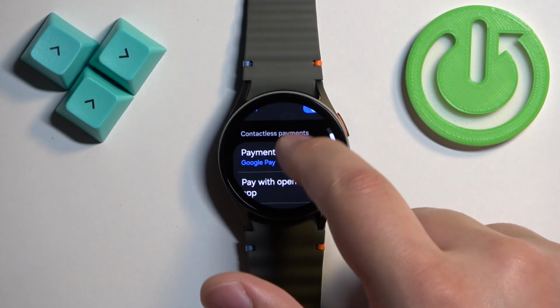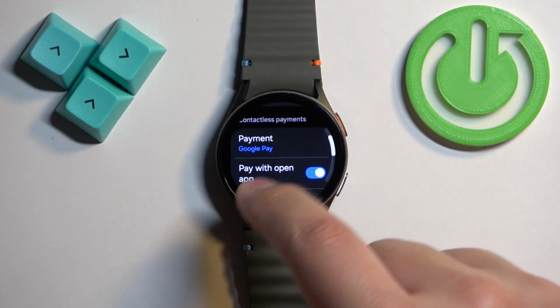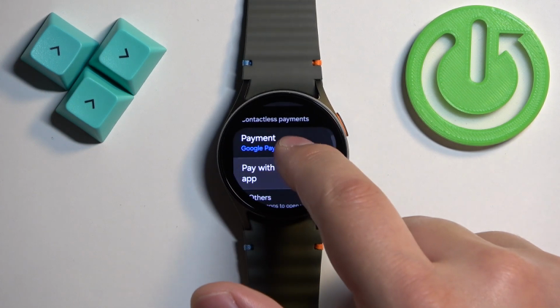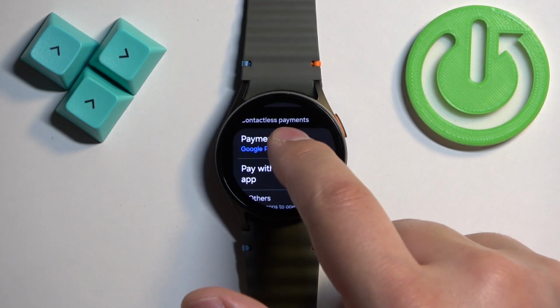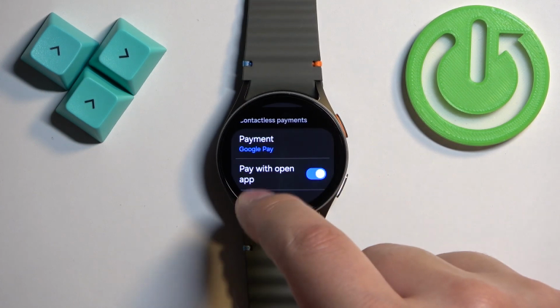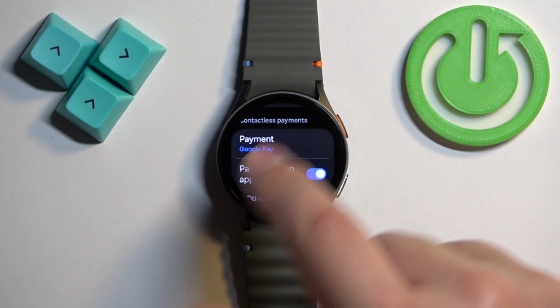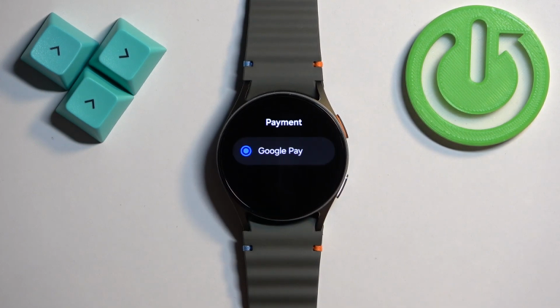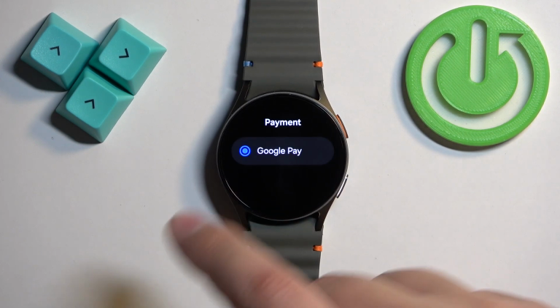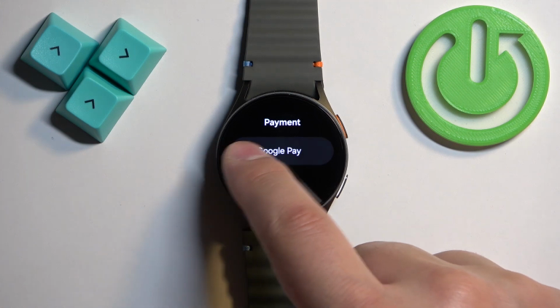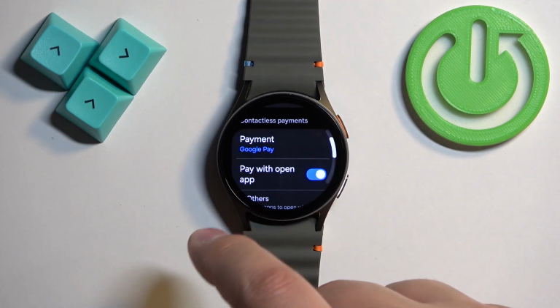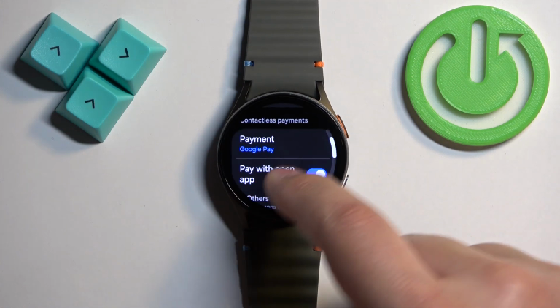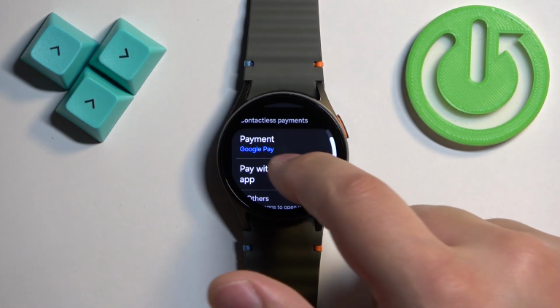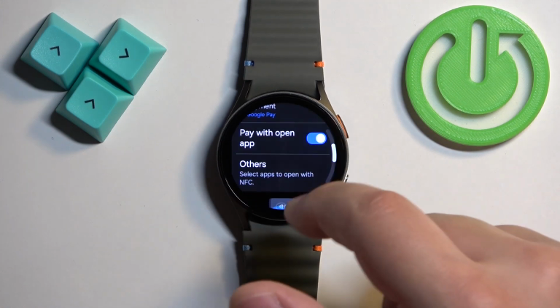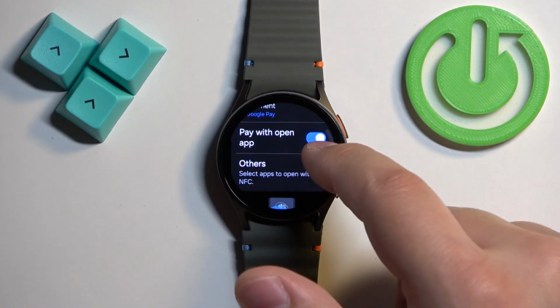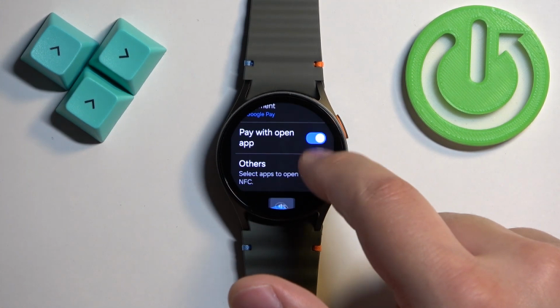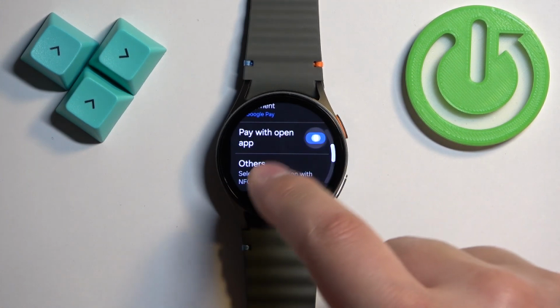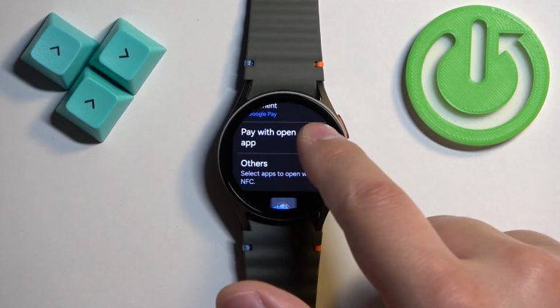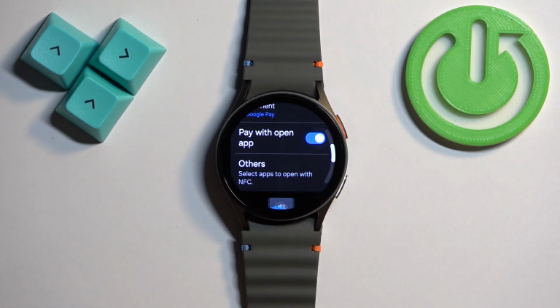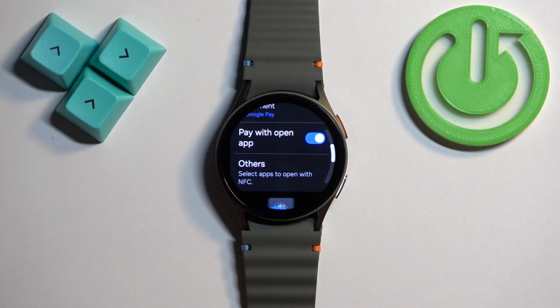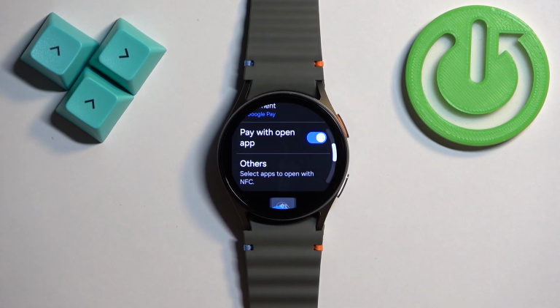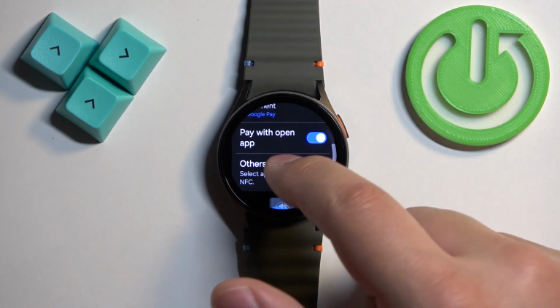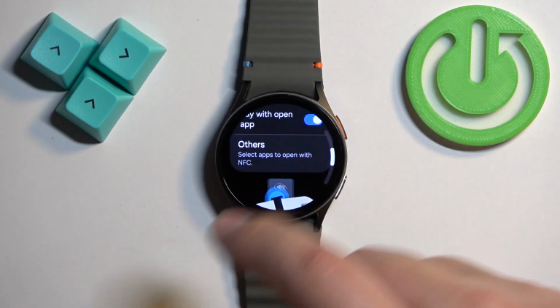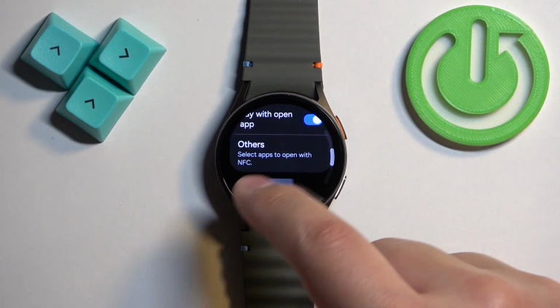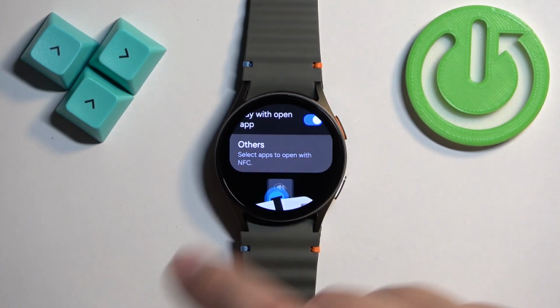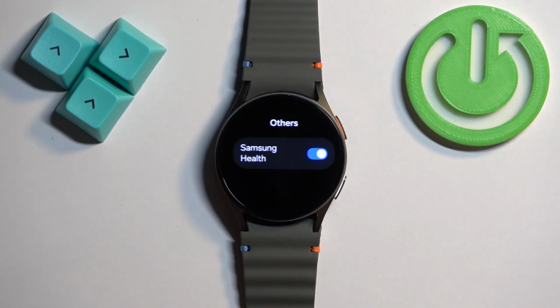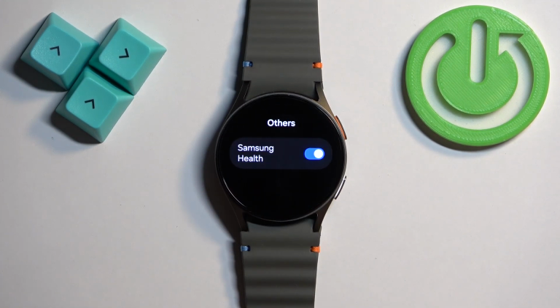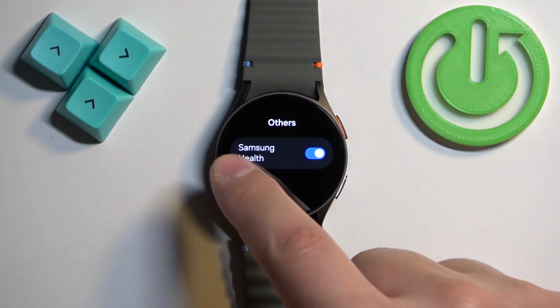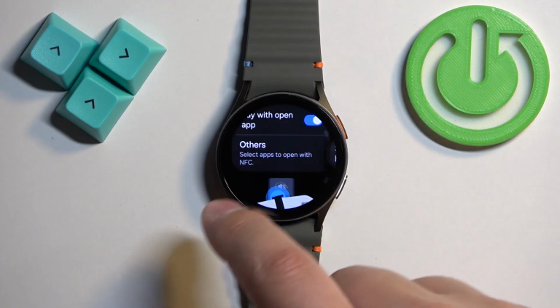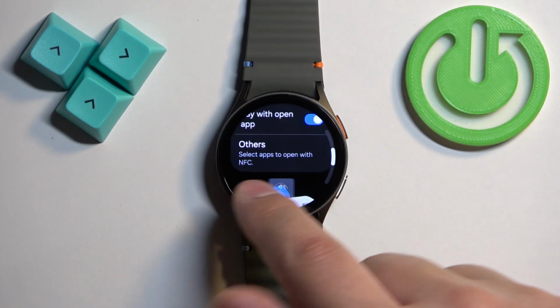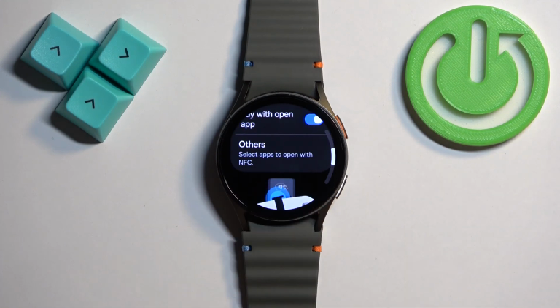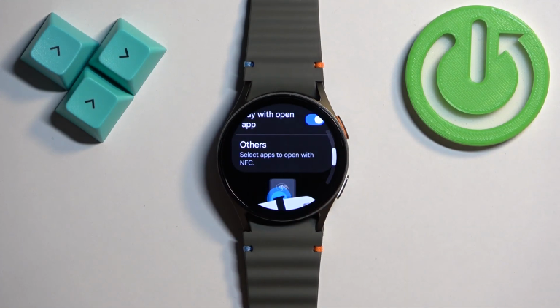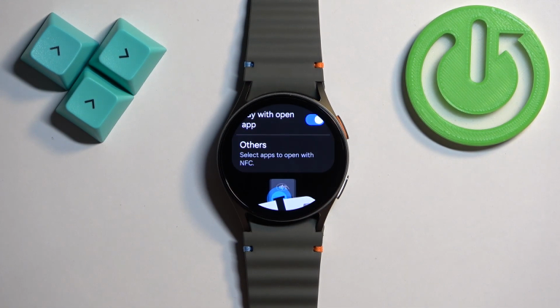We can tap on the switch to turn on the NFC or turn it off. If you turn on the NFC, you can also scroll down and select the payment method. You can also enable or disable the option to pay with the open-up app, and you can select the apps that will be opened with NFC.